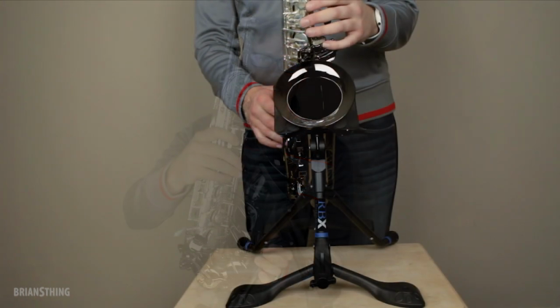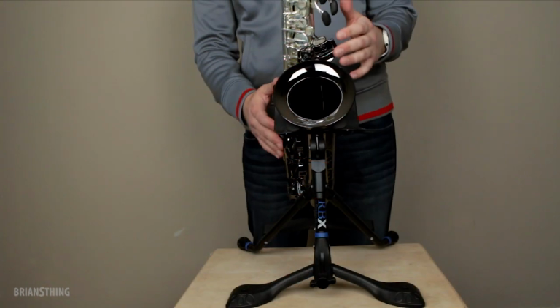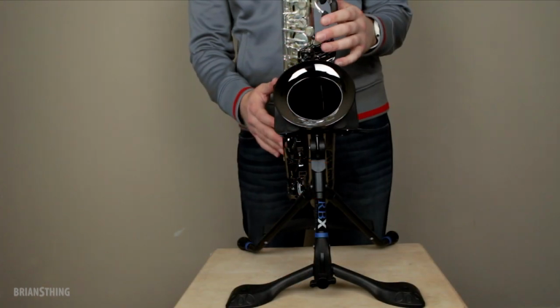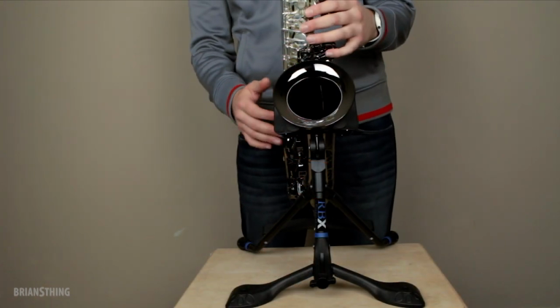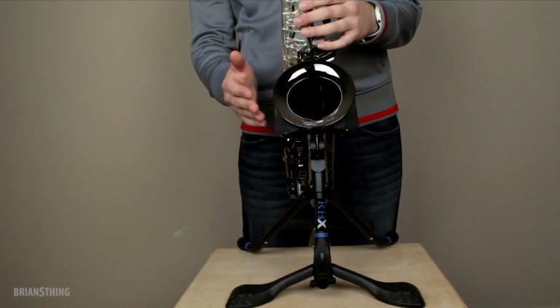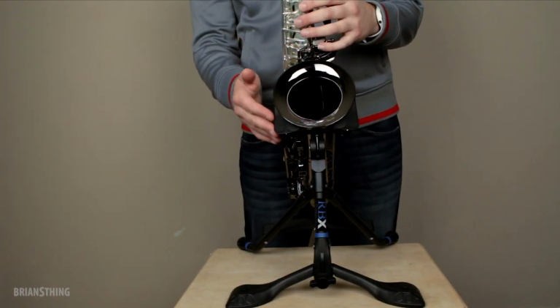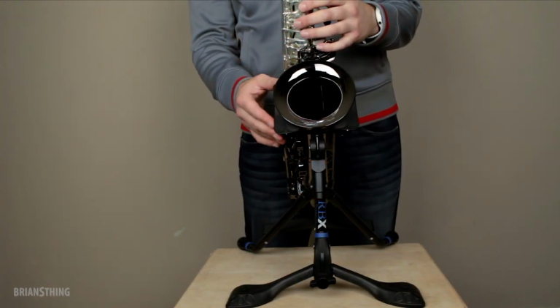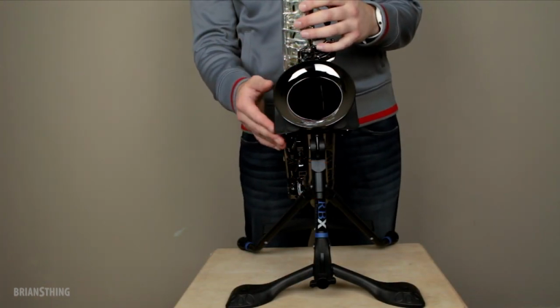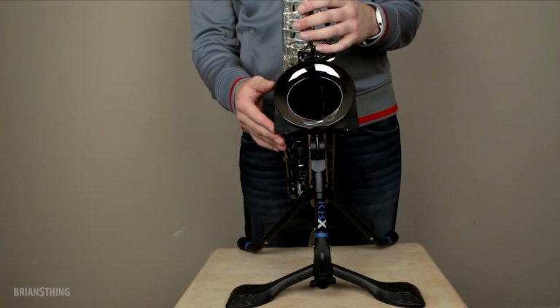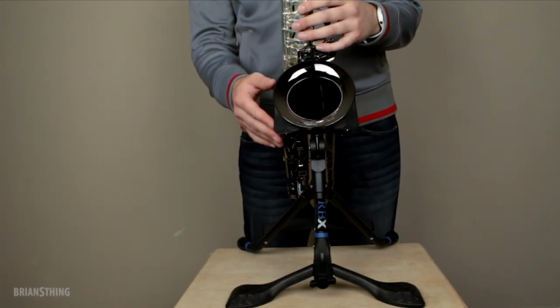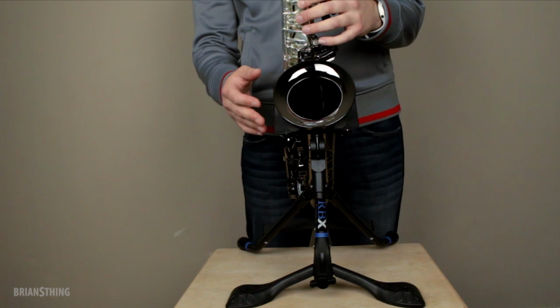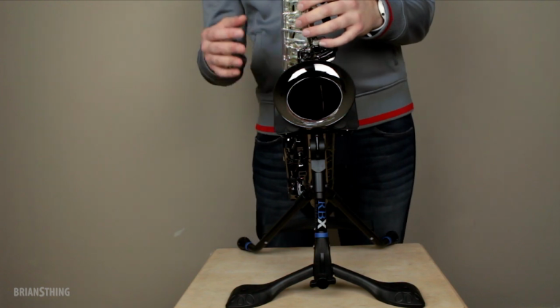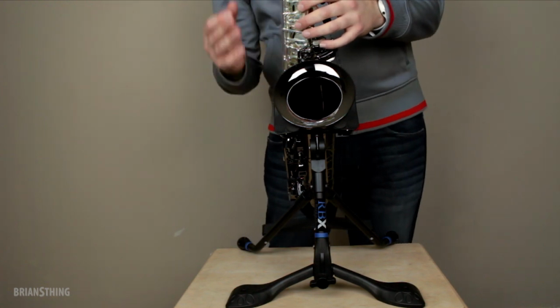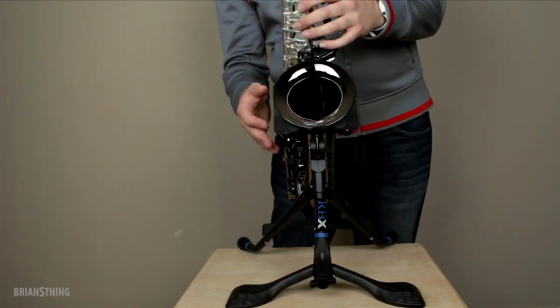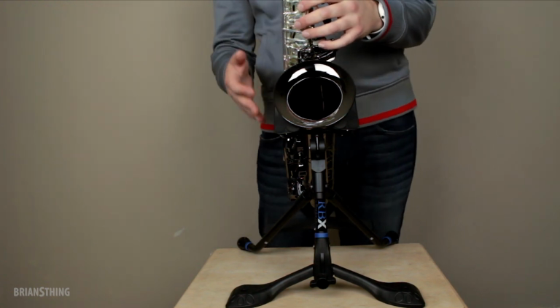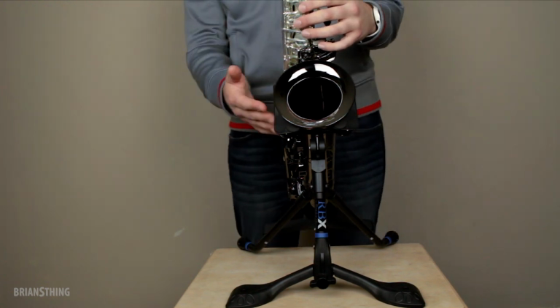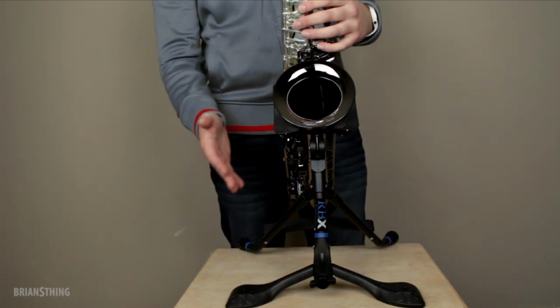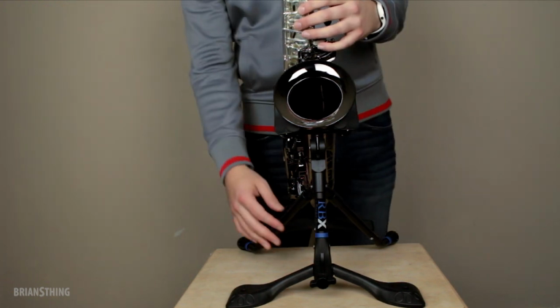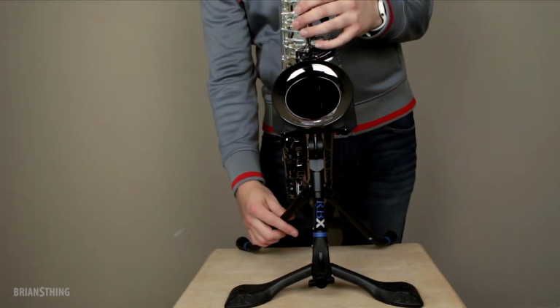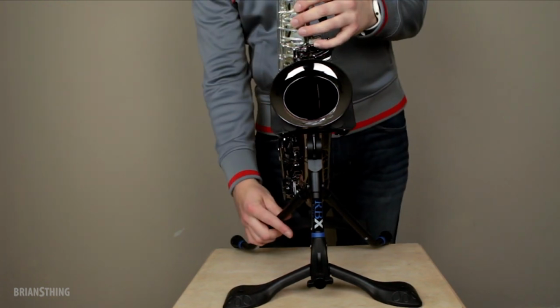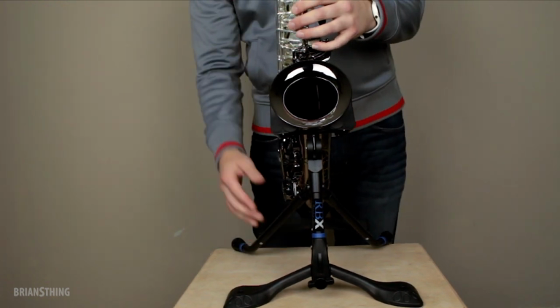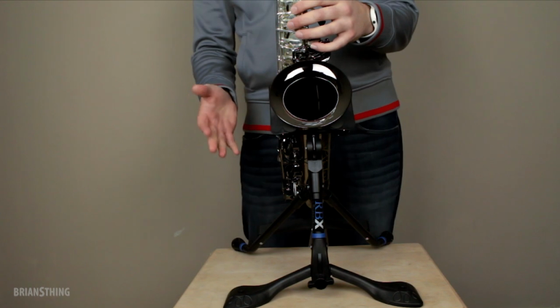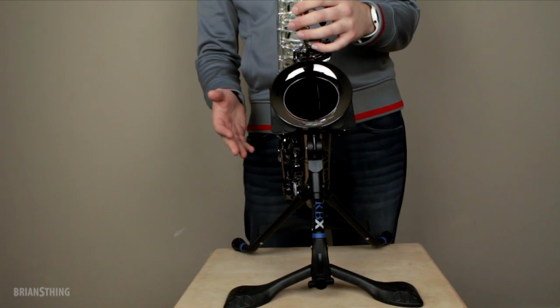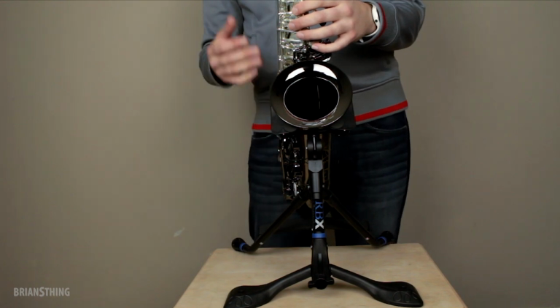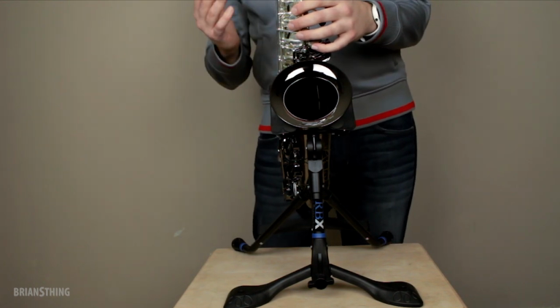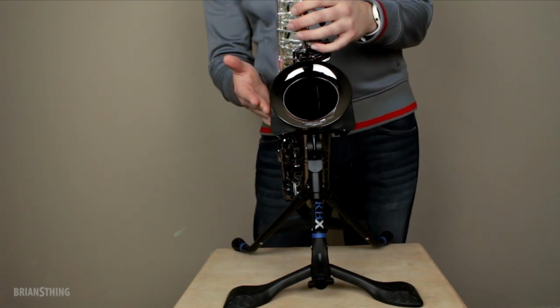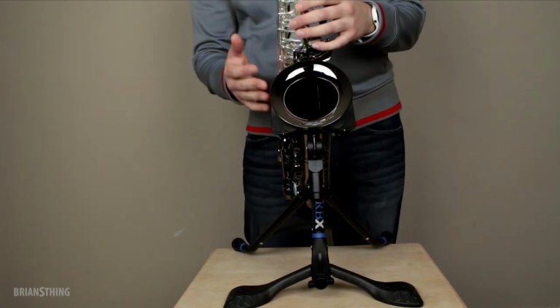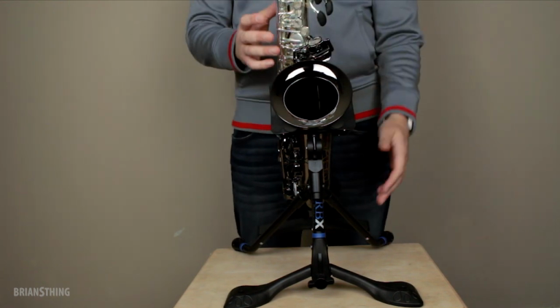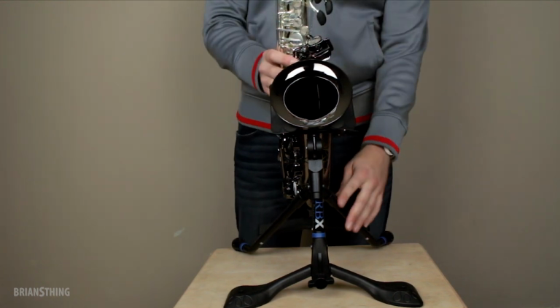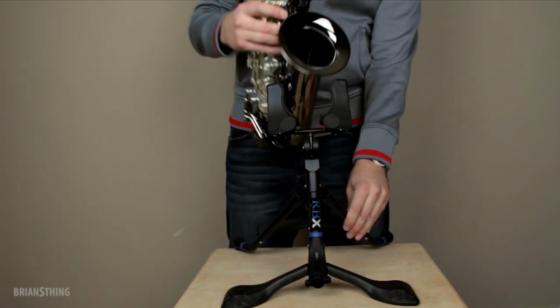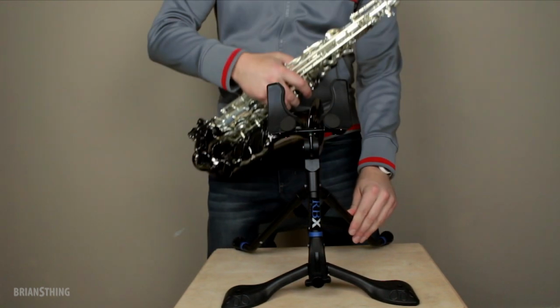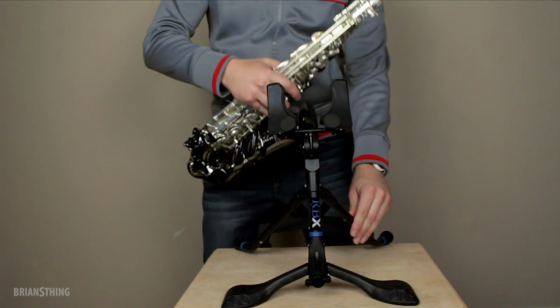Here's a closer look. This is the alto saxophone stand. They also make it in a tenor saxophone version of the same exact stand — it's just a little bit bigger — but this is the alto version, as you can see right here.